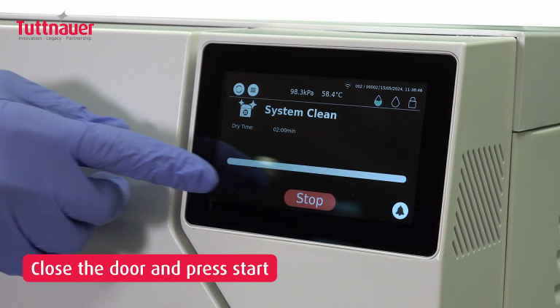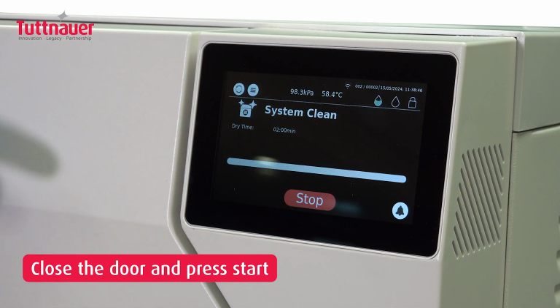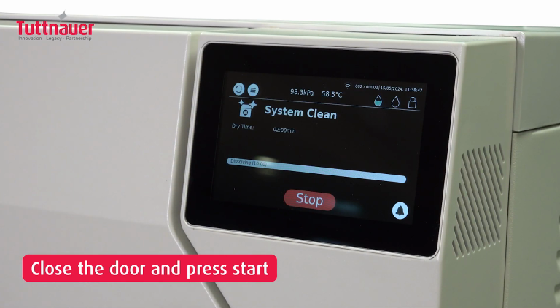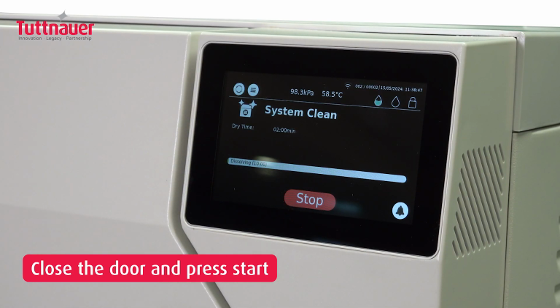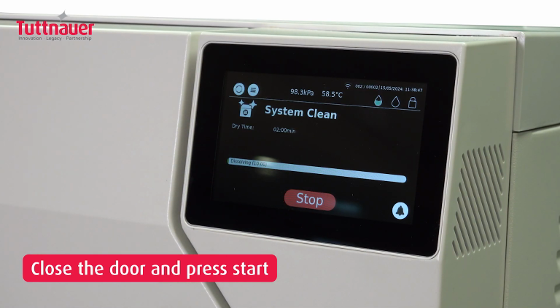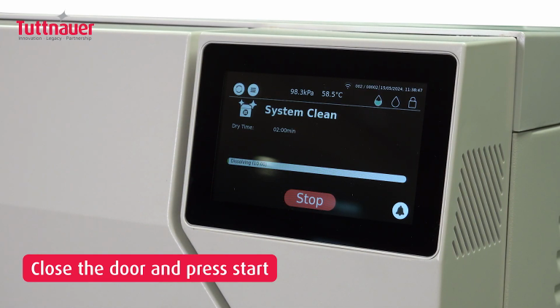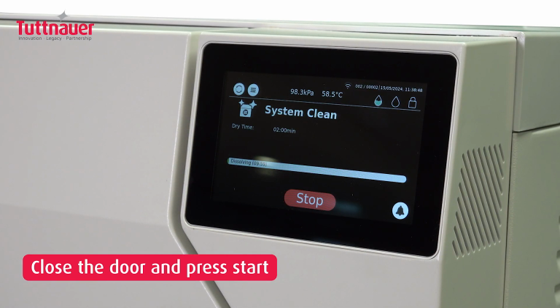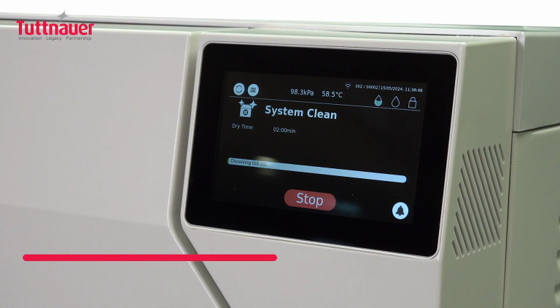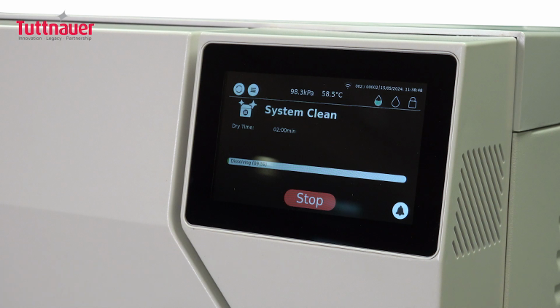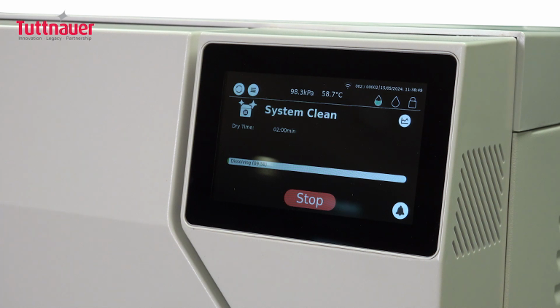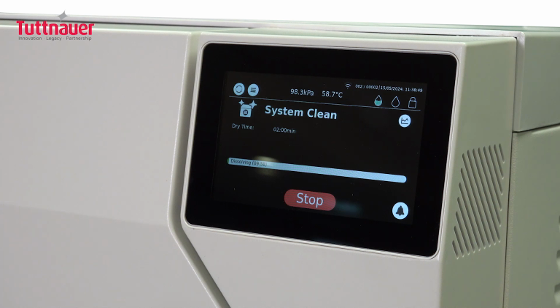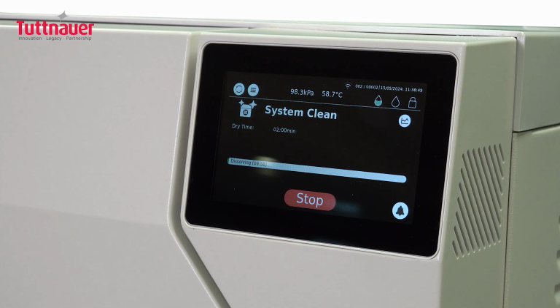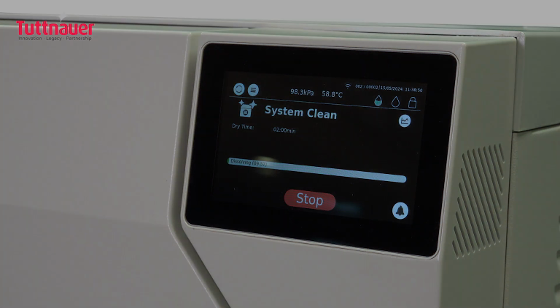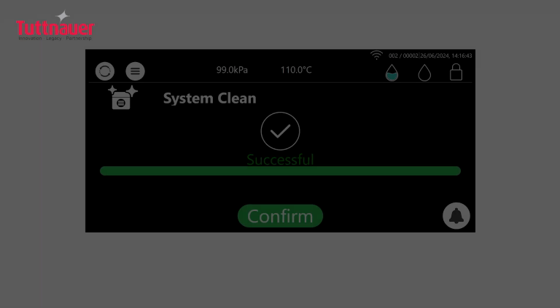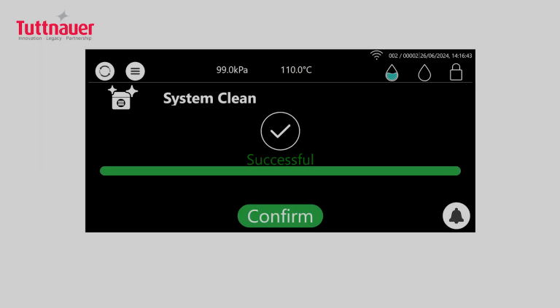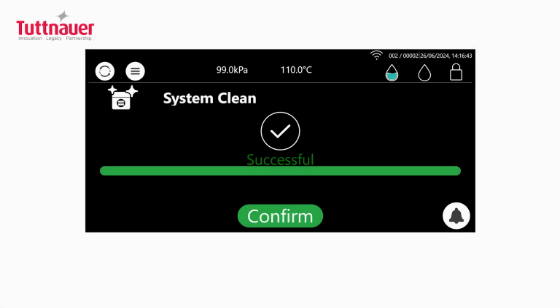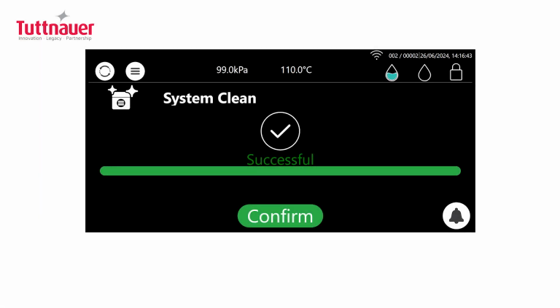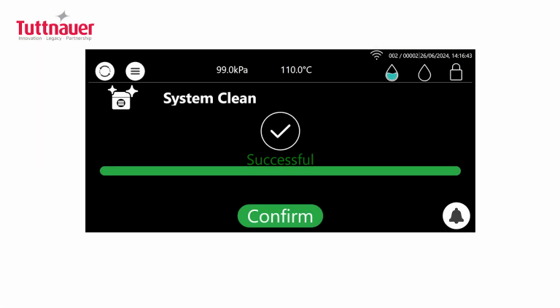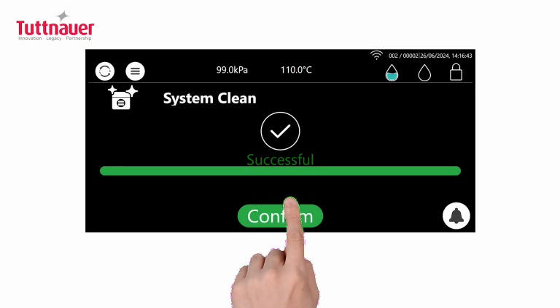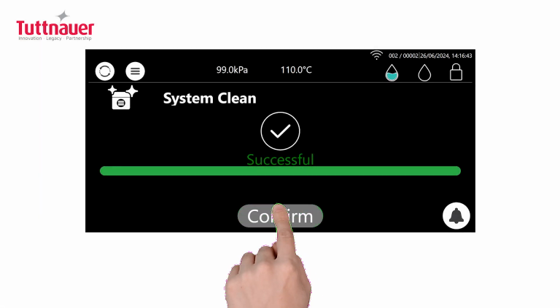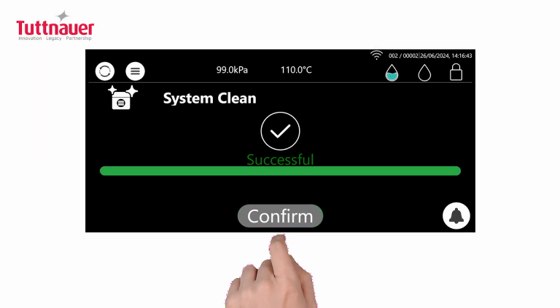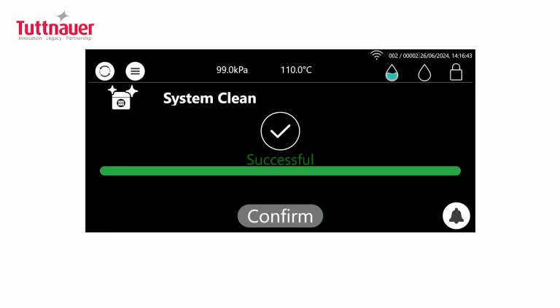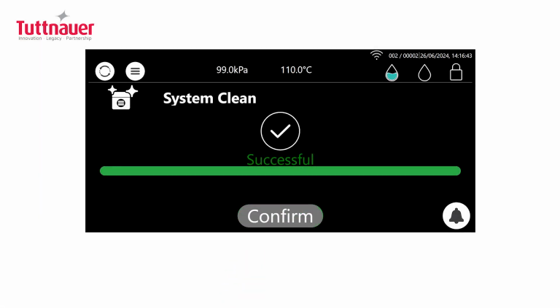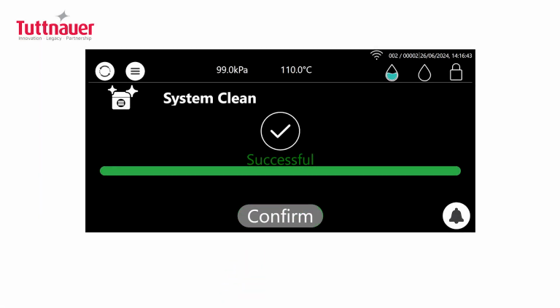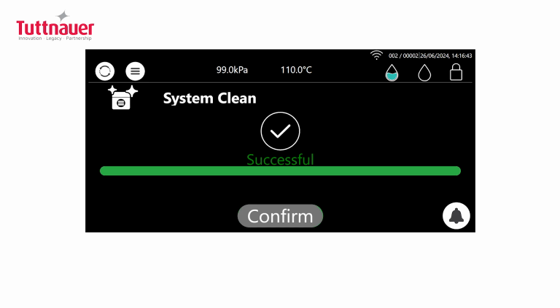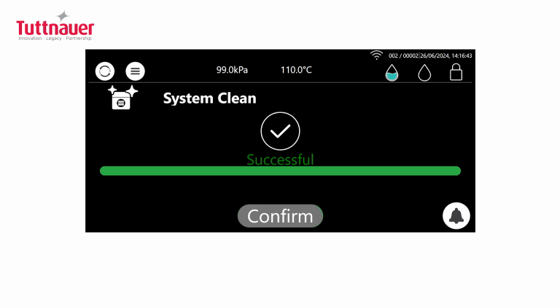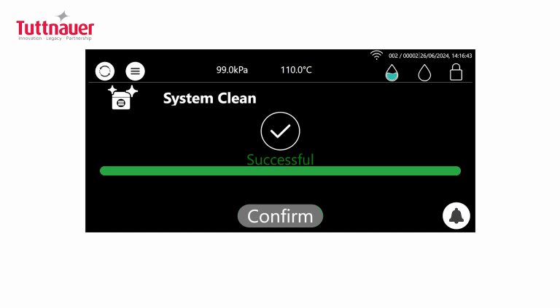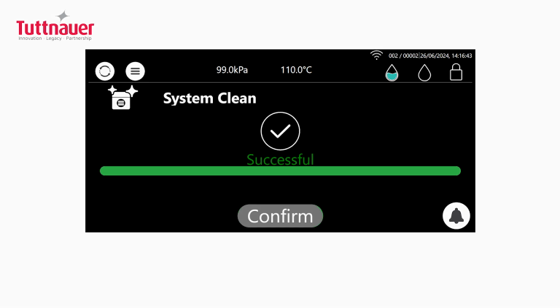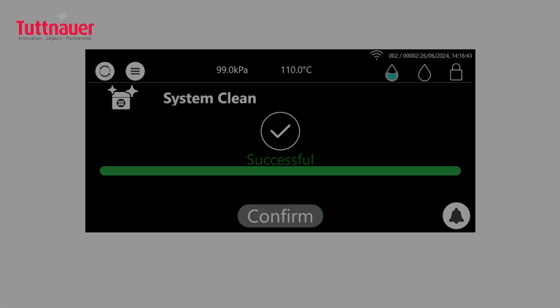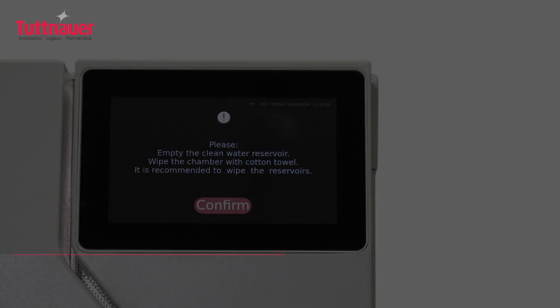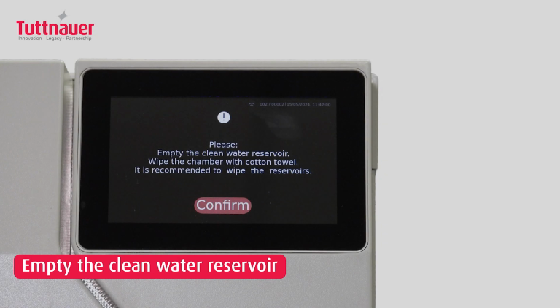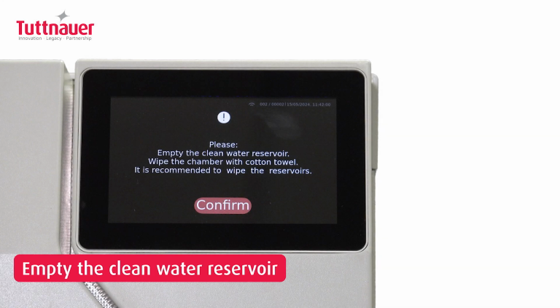The cleaning cycle begins now. After the cycle finishes, confirm the prompt on the display to start the cleaning completion steps.